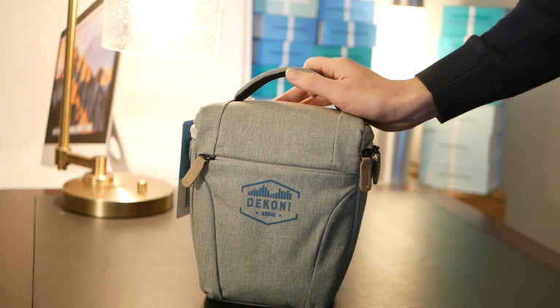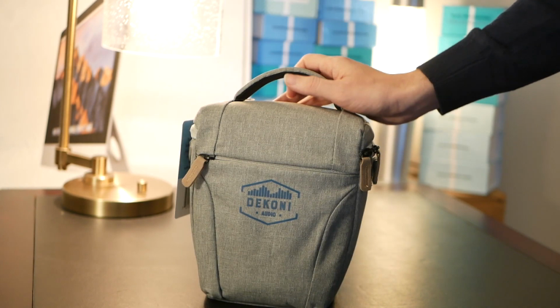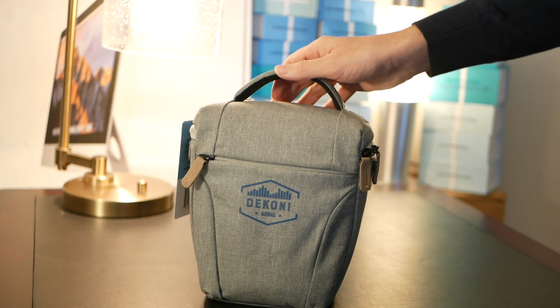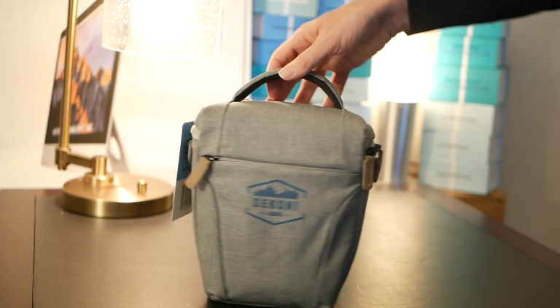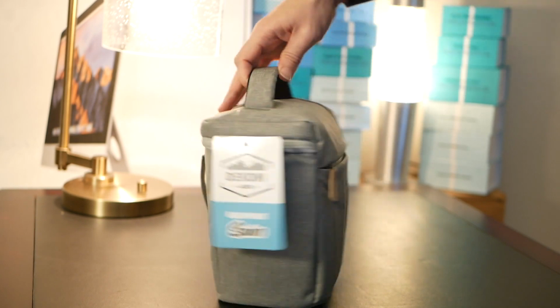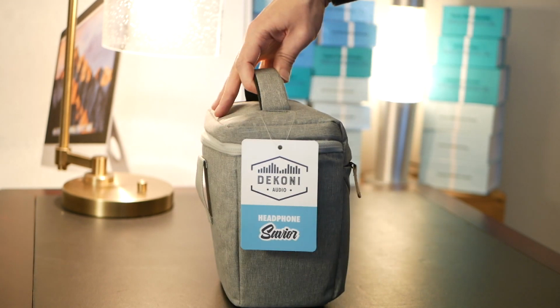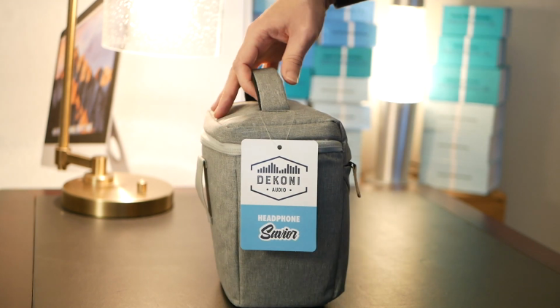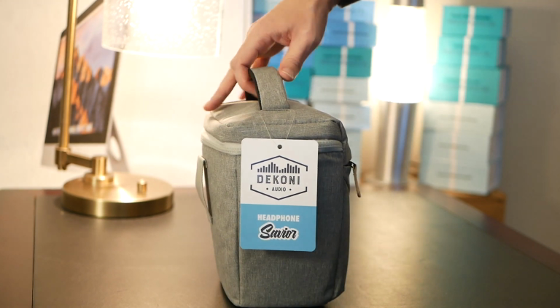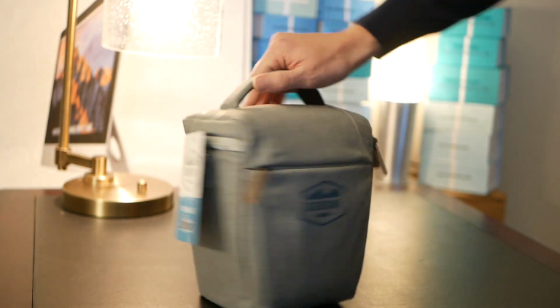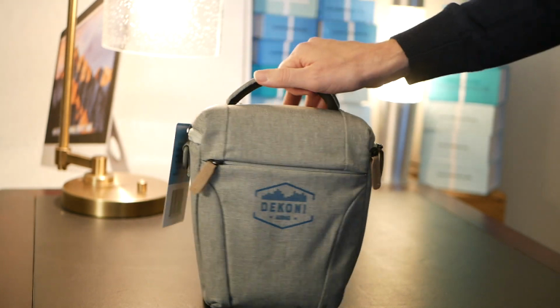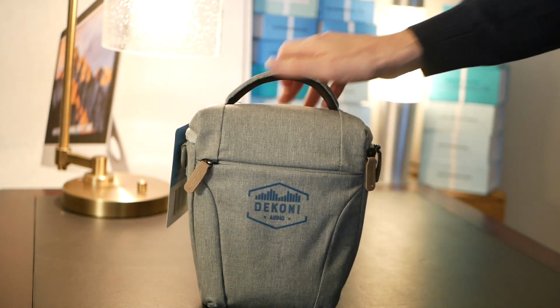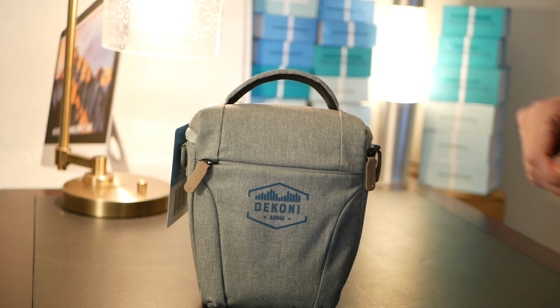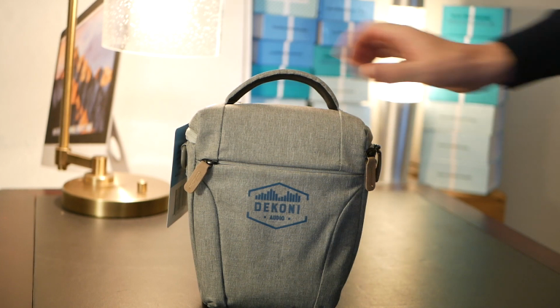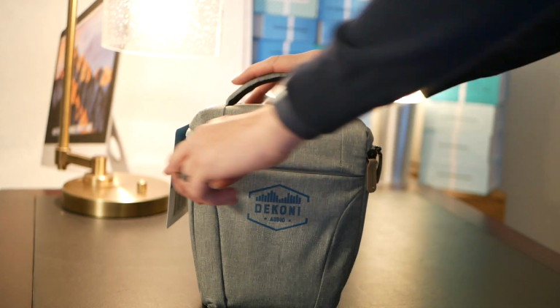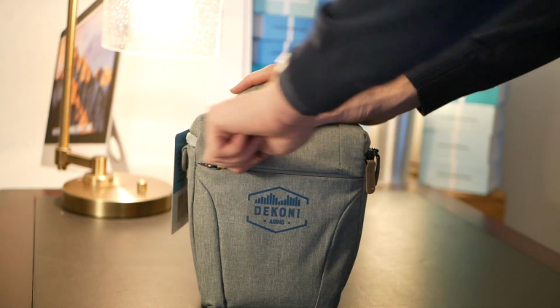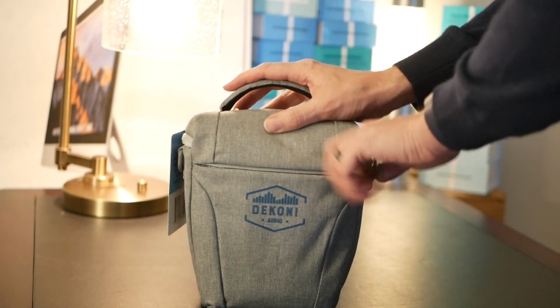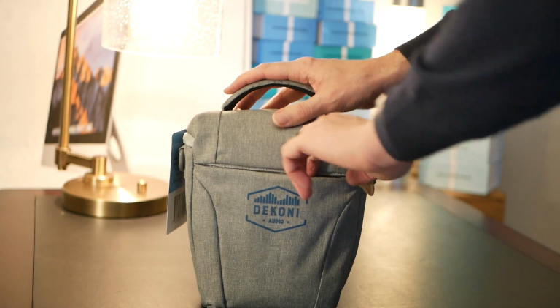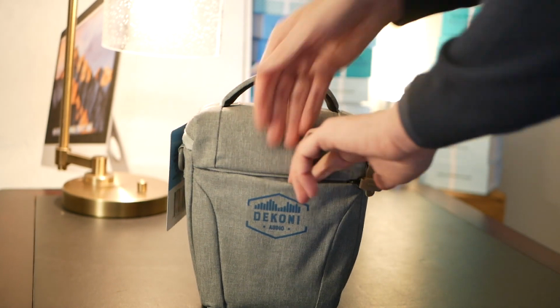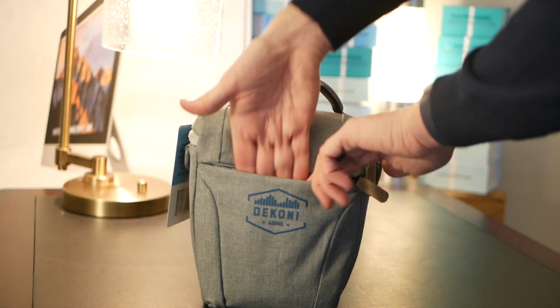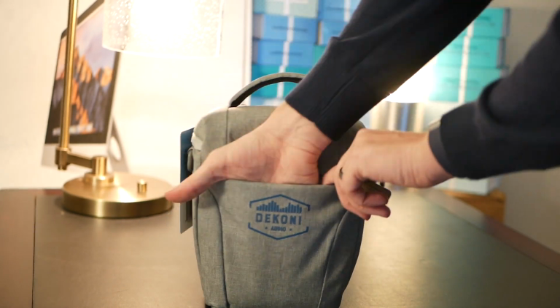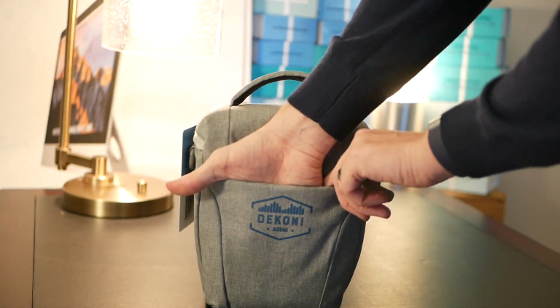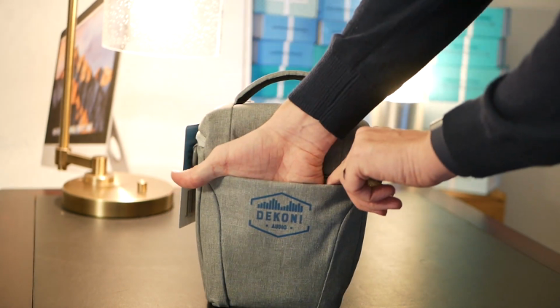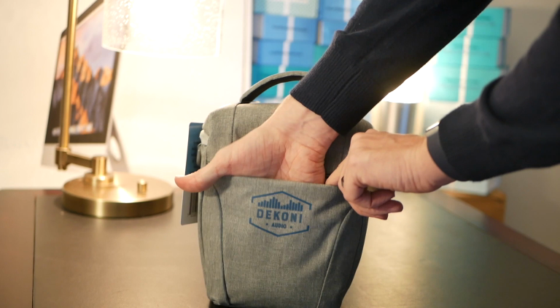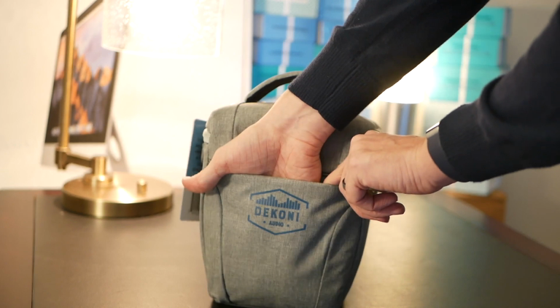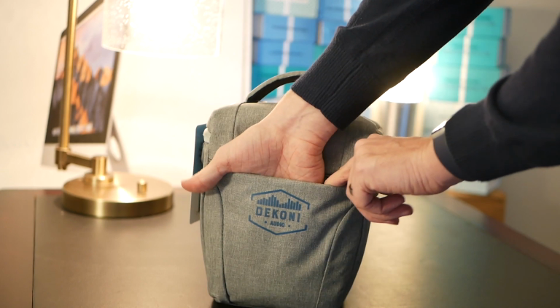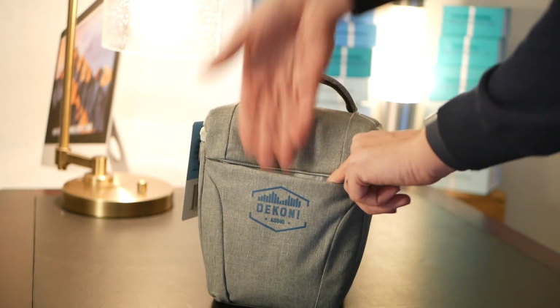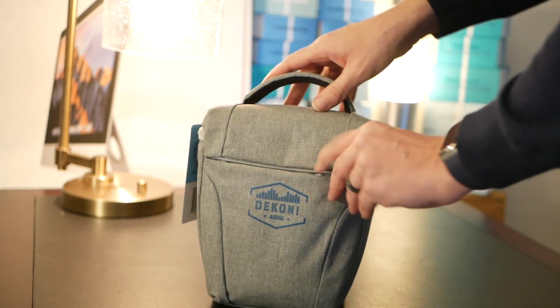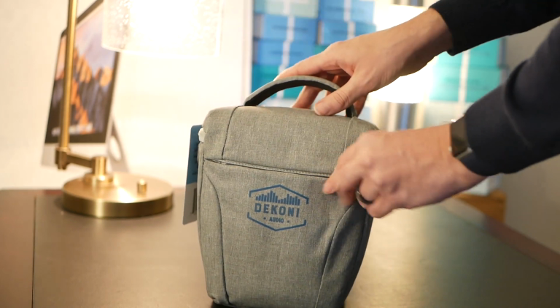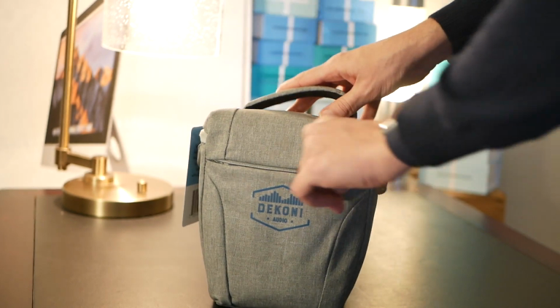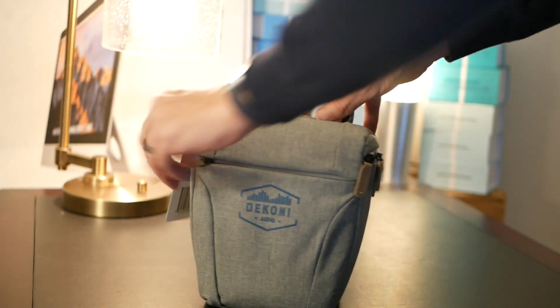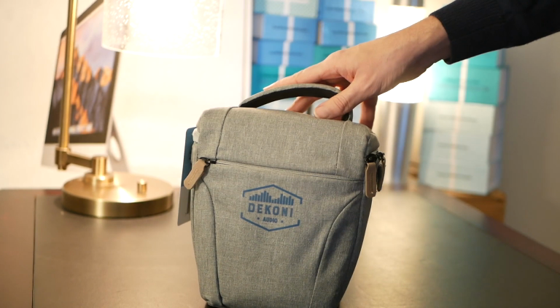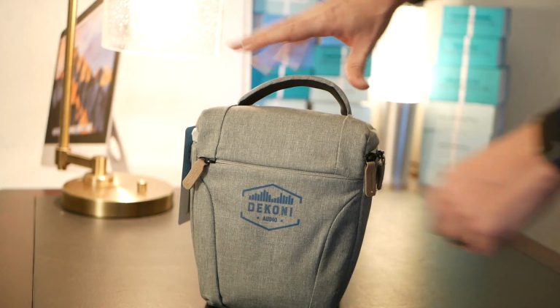Hey Ducony fans, today let's do an overview of the Headphone Savior. This full-size headphone case is full of features, including a front pocket which is excellent for holding music players and Bluetooth amps while still being able to store them inside the bag.